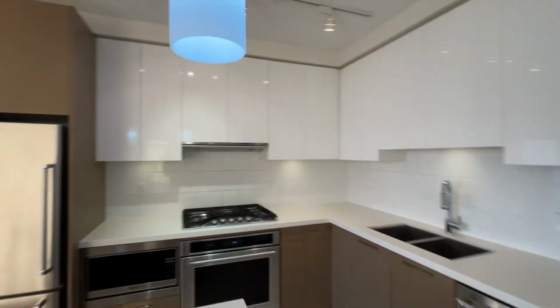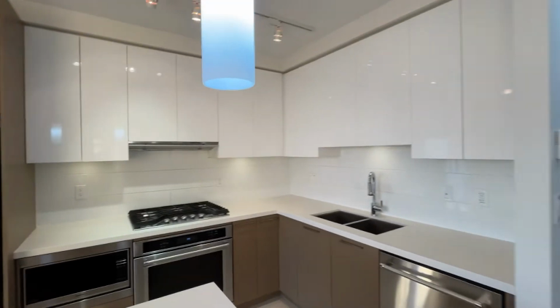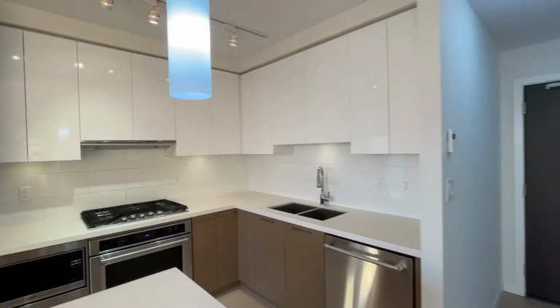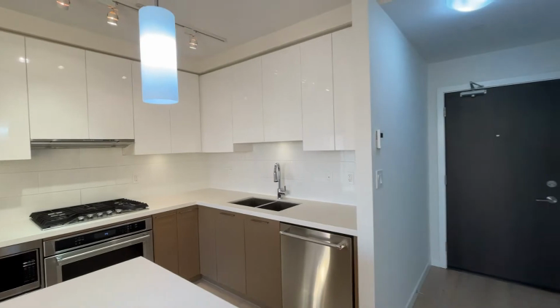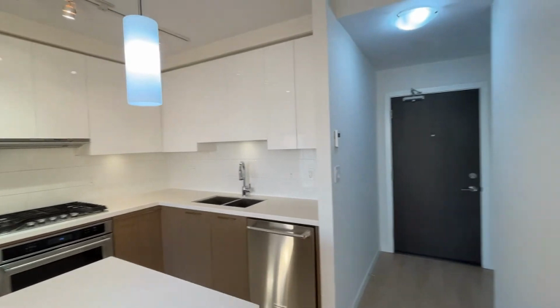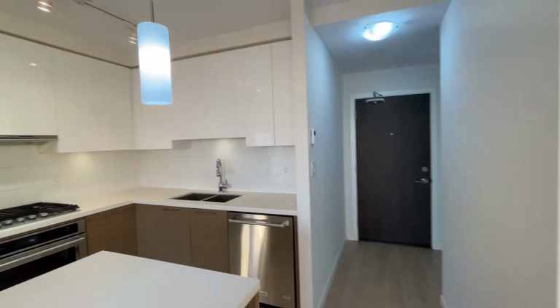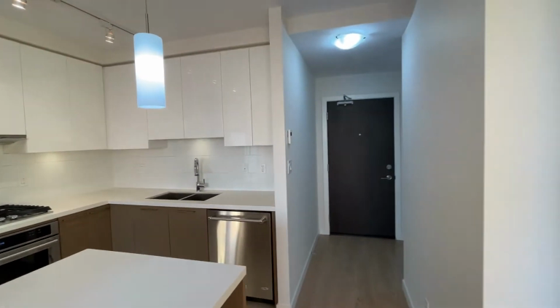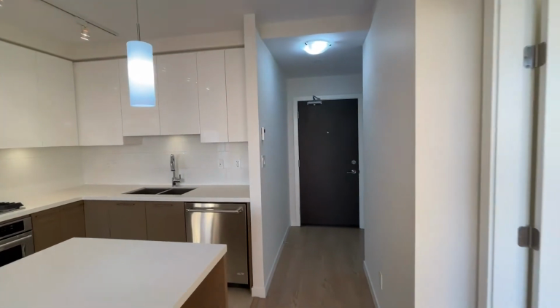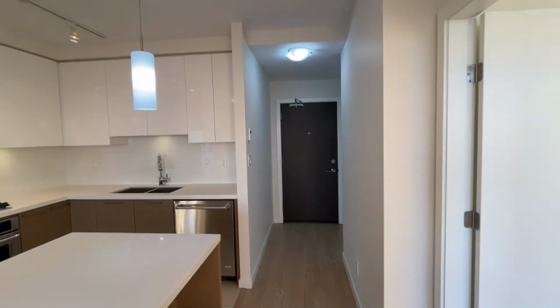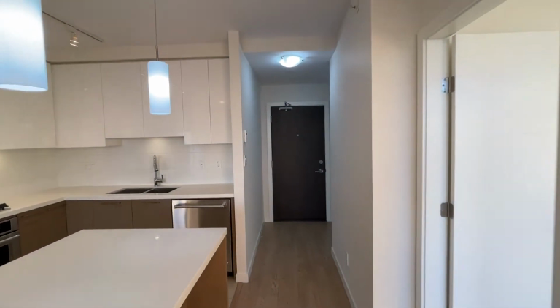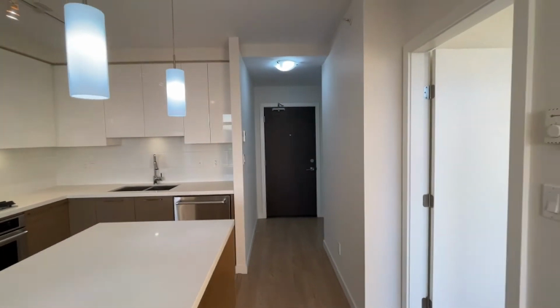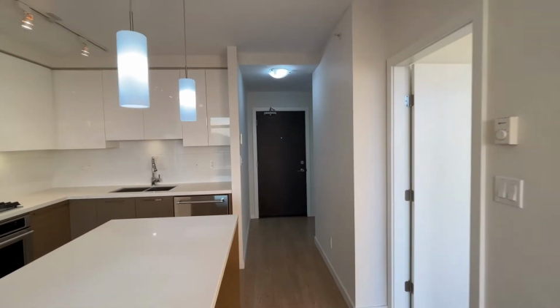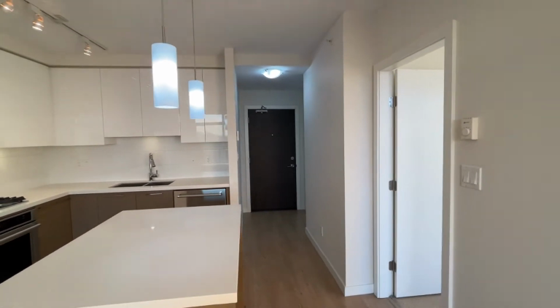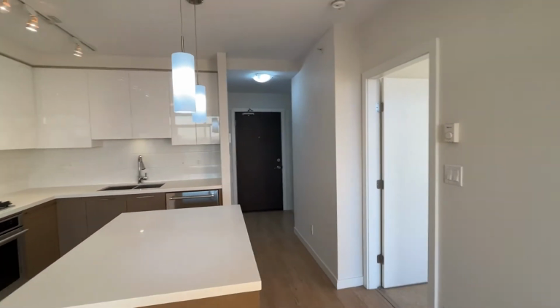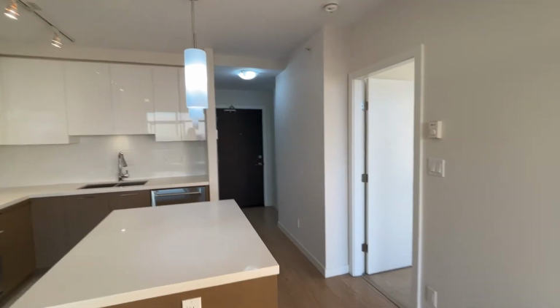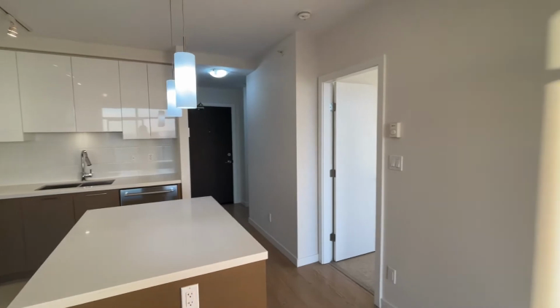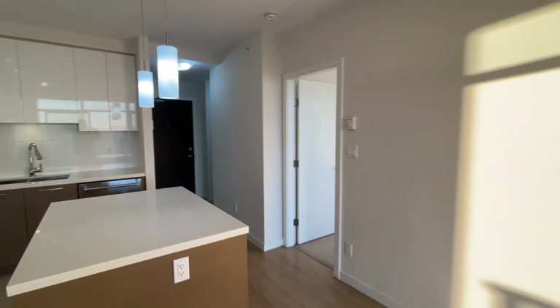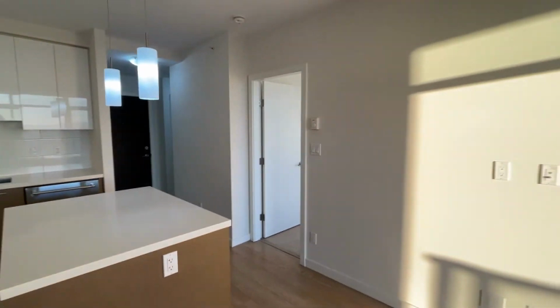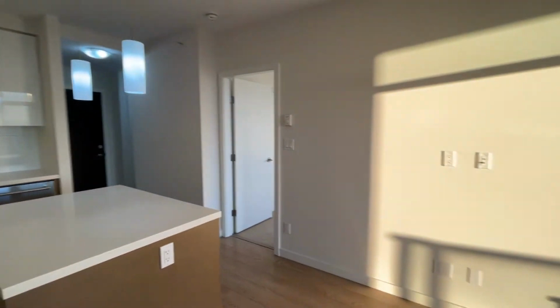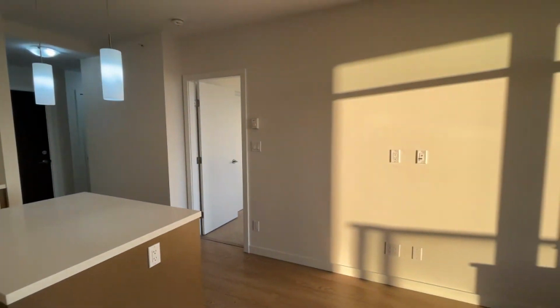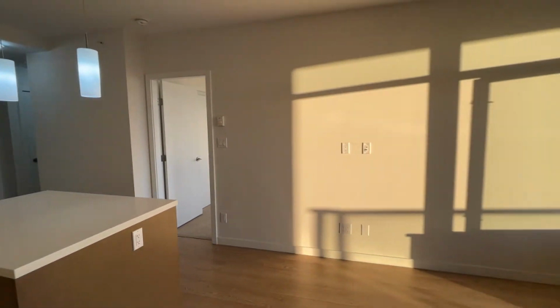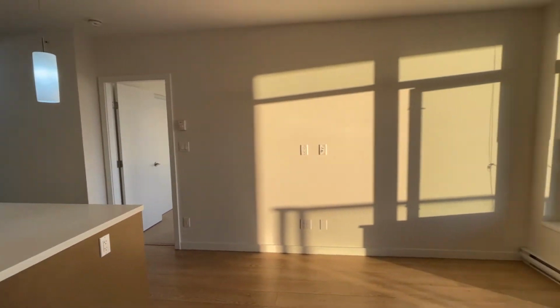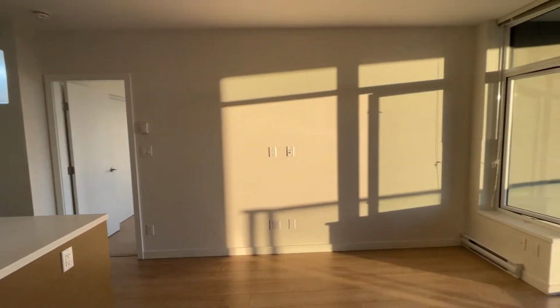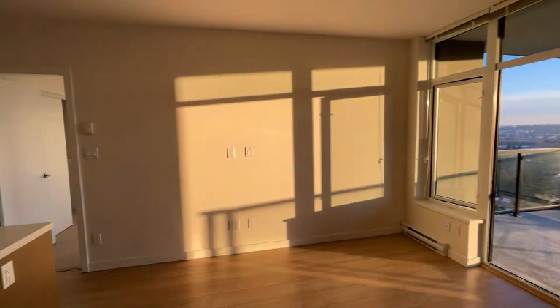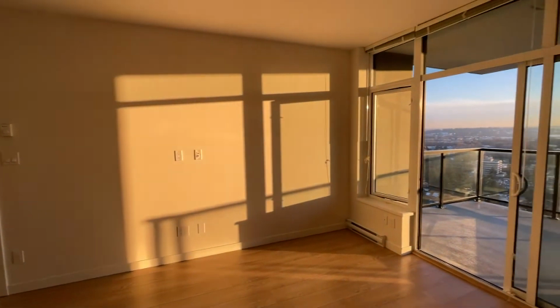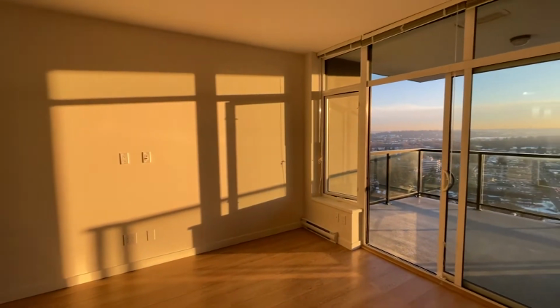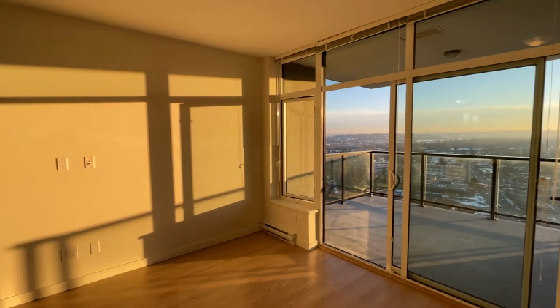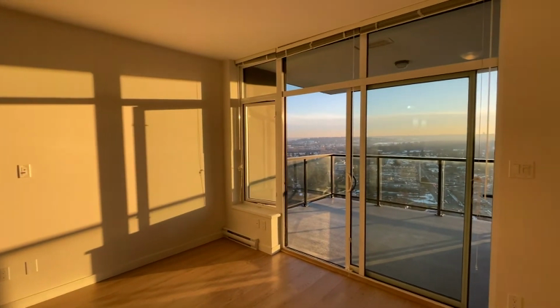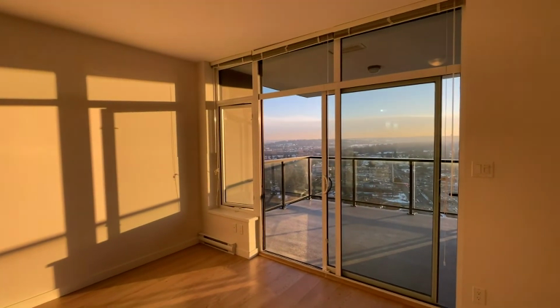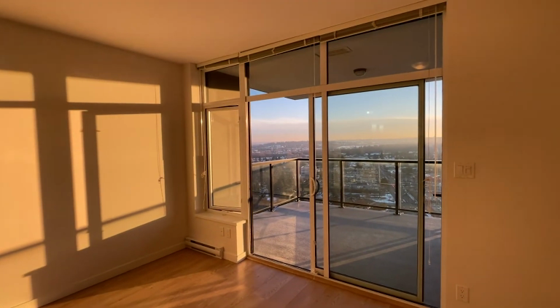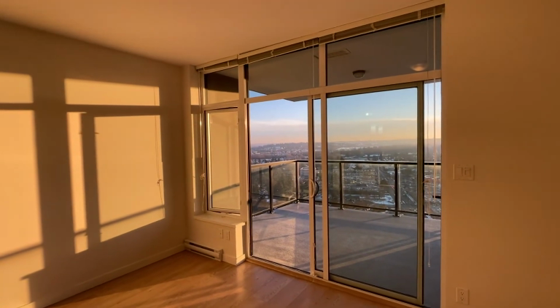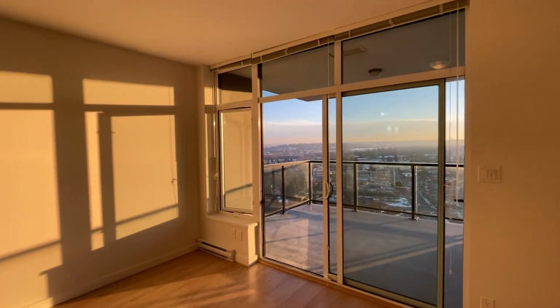As you can see, this unit is really nice and bright. It is about 545 square feet, comes with one parking and one locker, and has this amazing view which I will show you in a second.